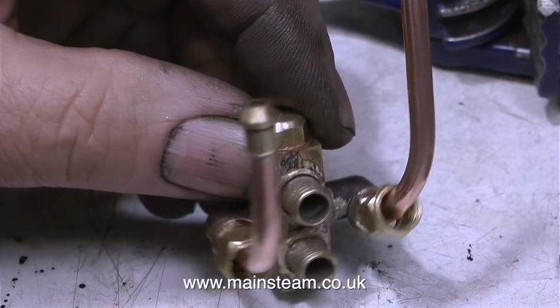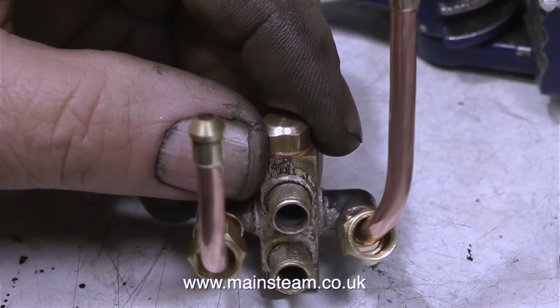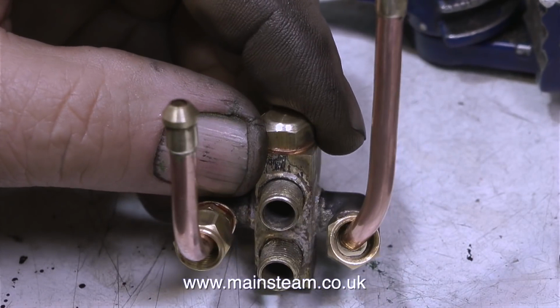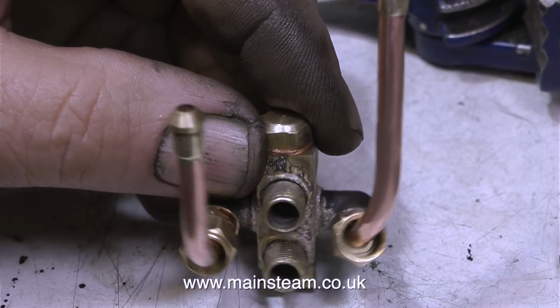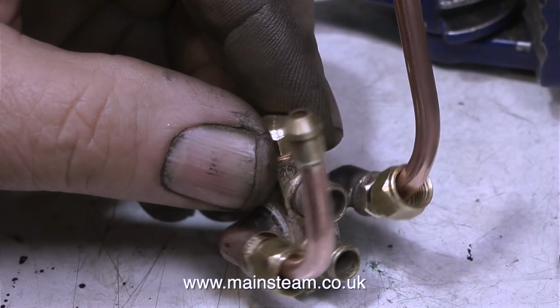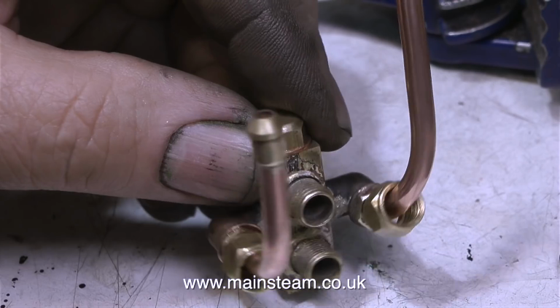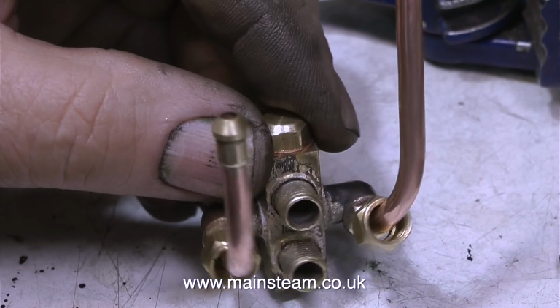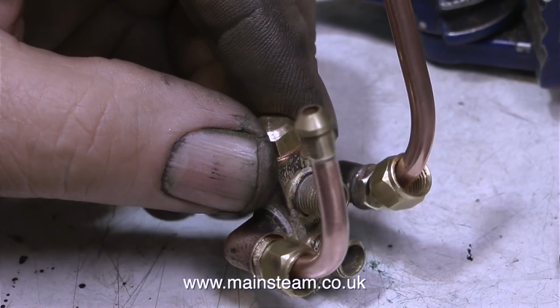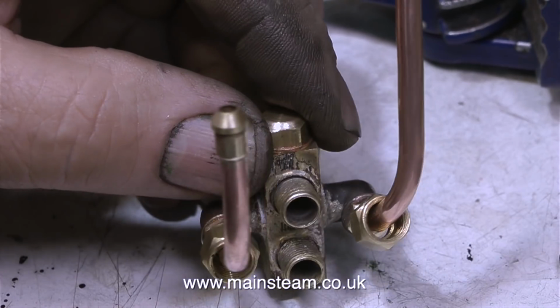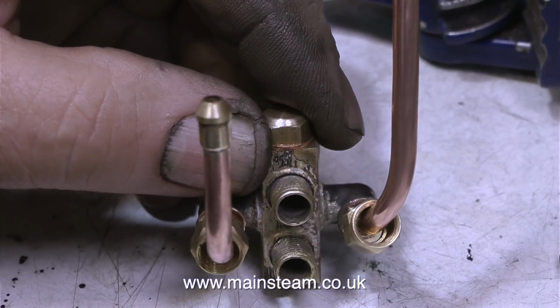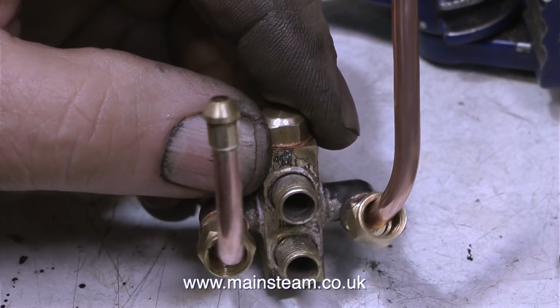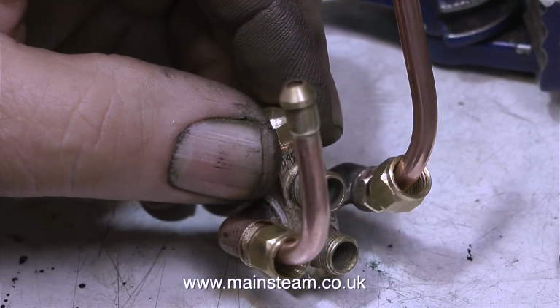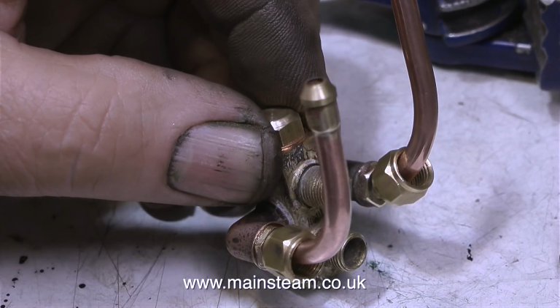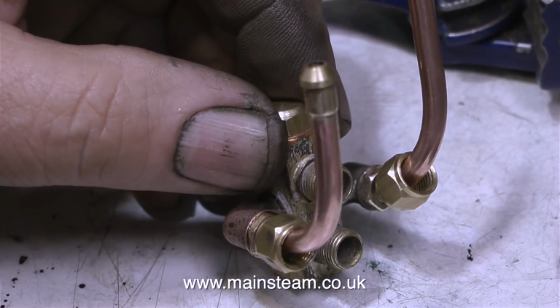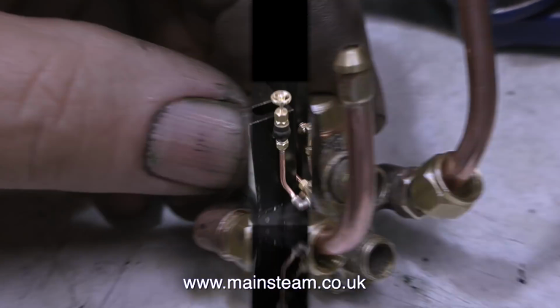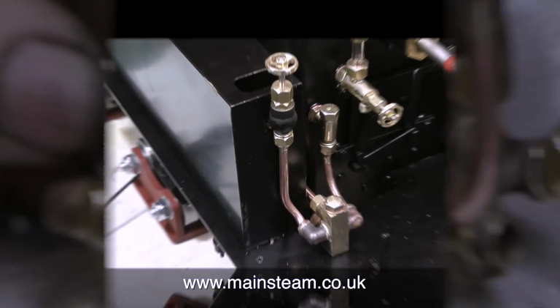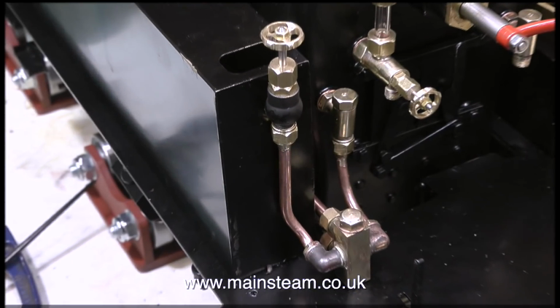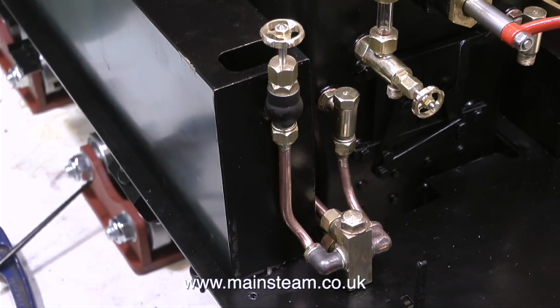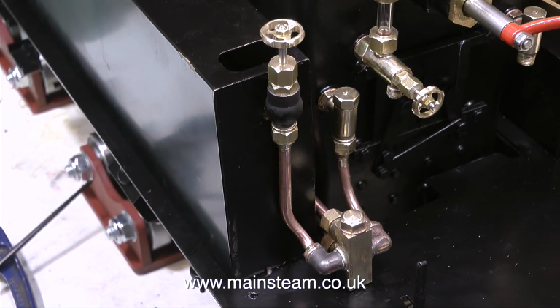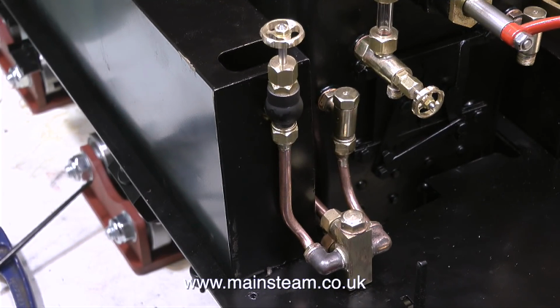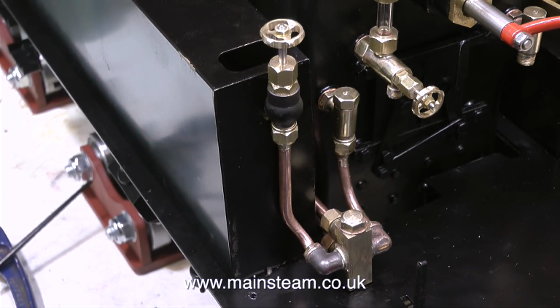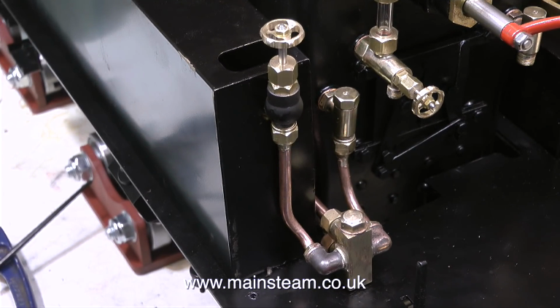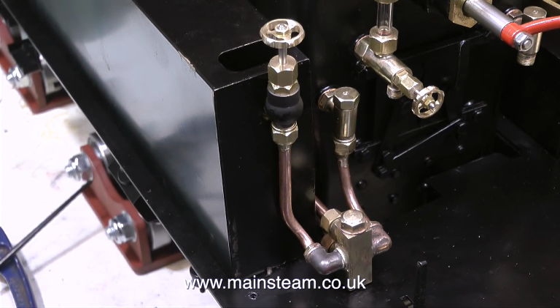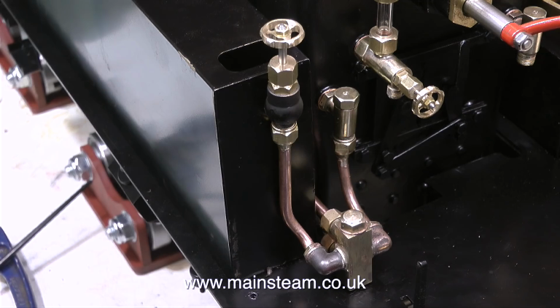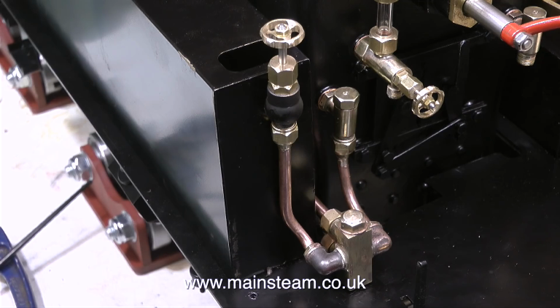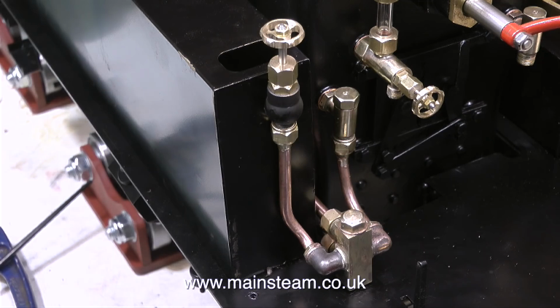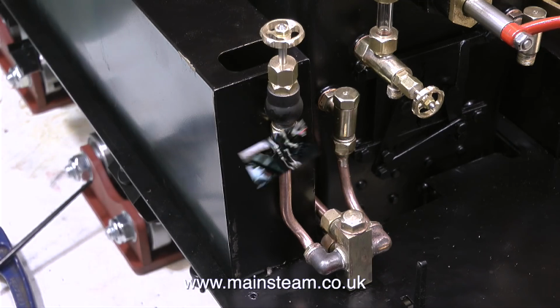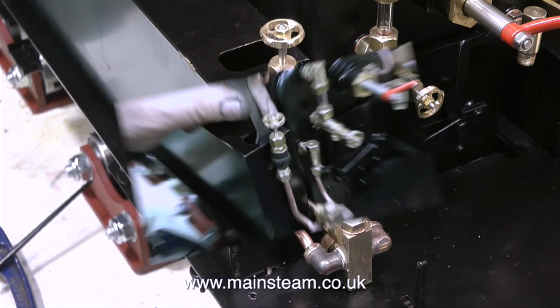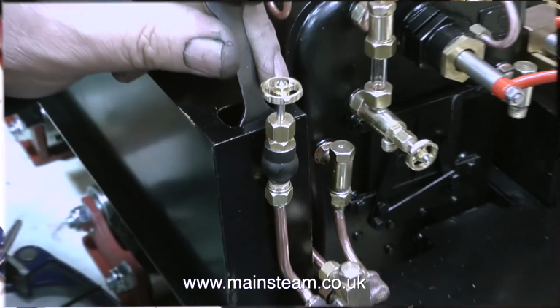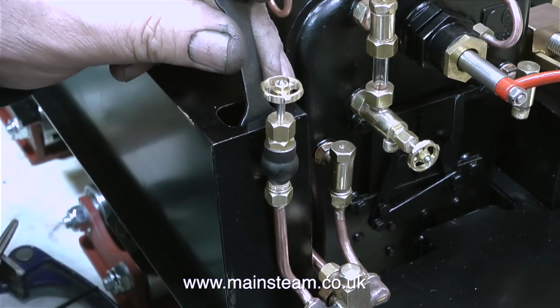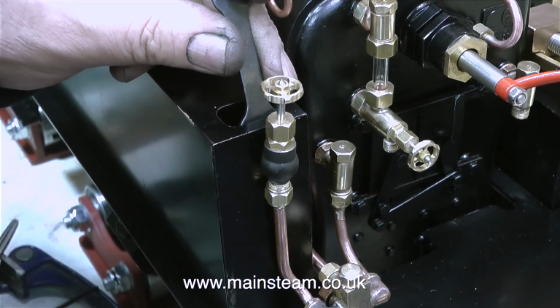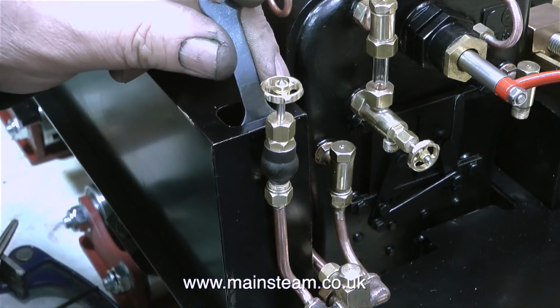Here's the finished unit and it looks a bit strange — it looks like some sort of a mechanical monster from a 50s sci-fi film. But once it's in position and painted it should be okay.